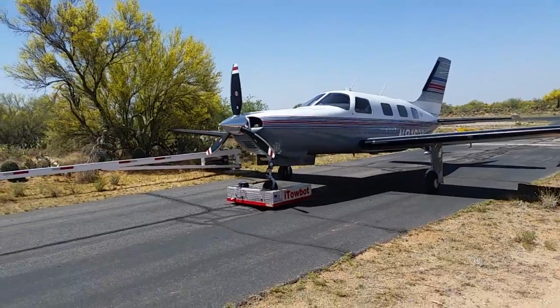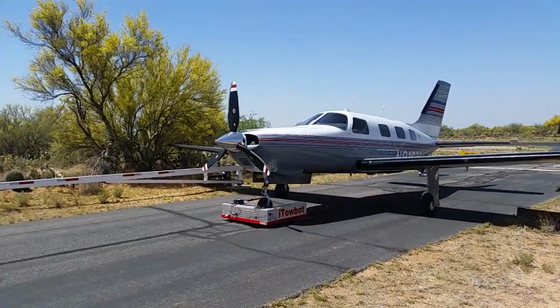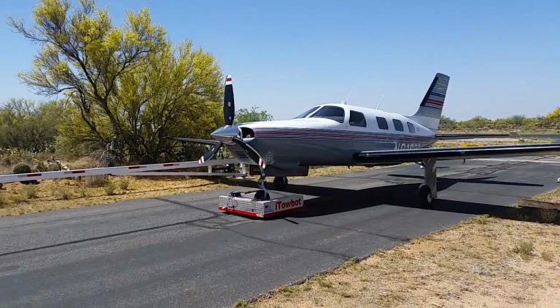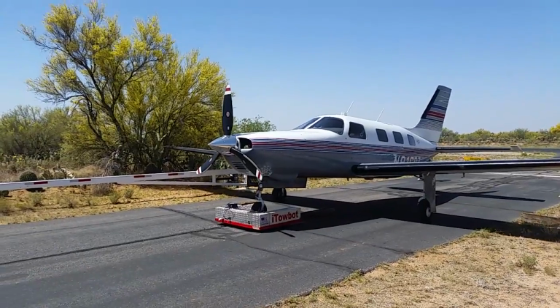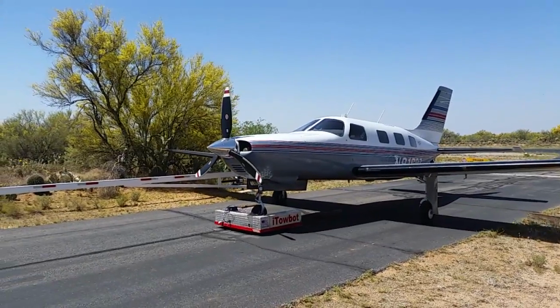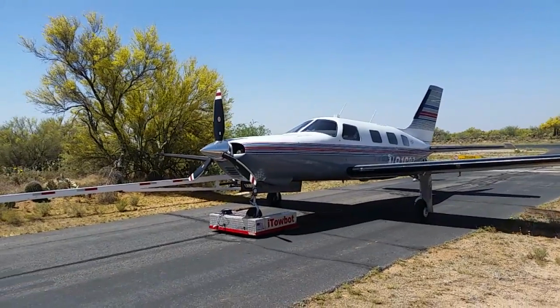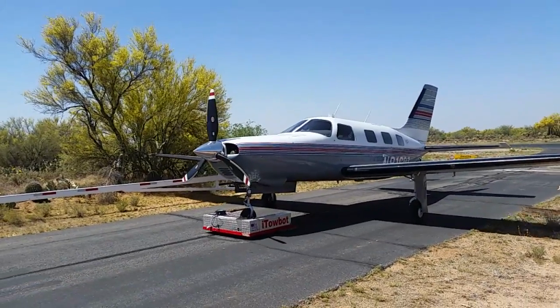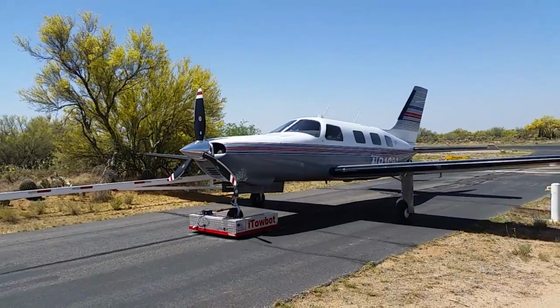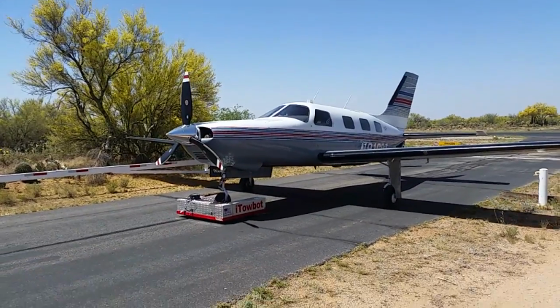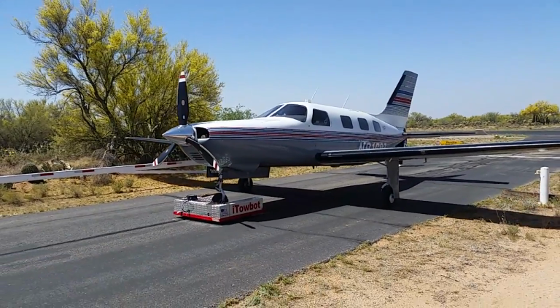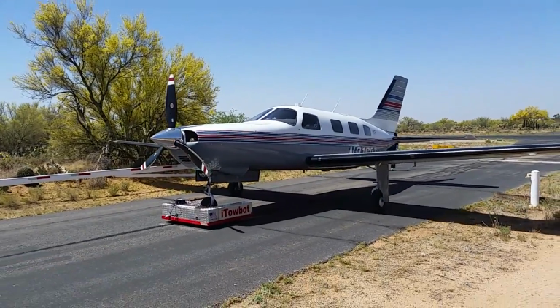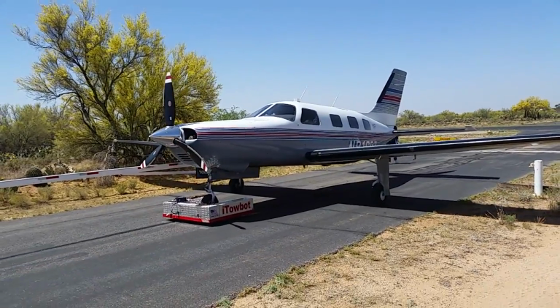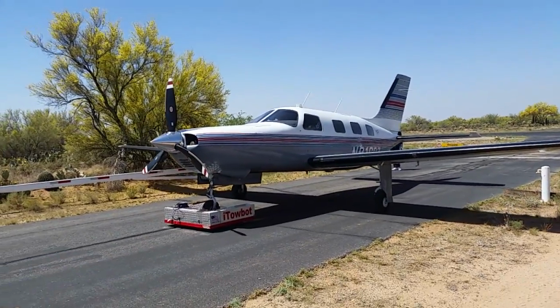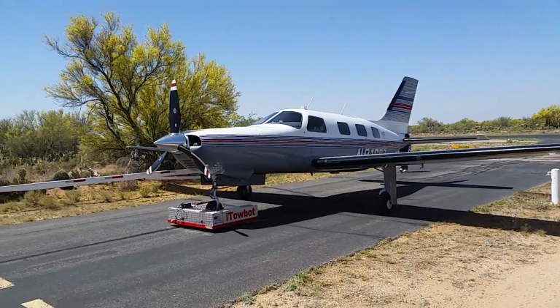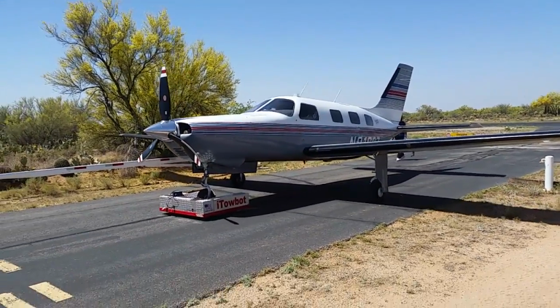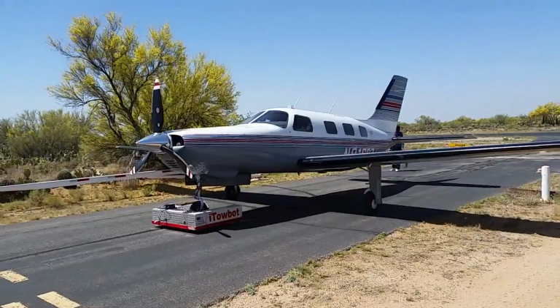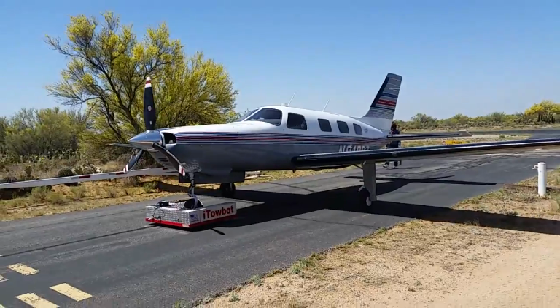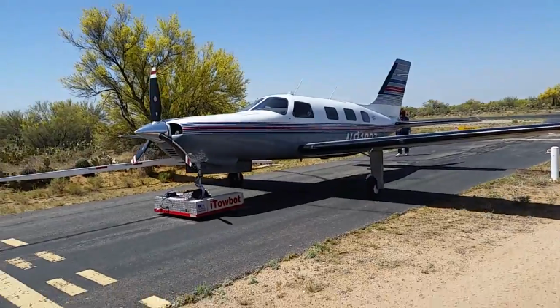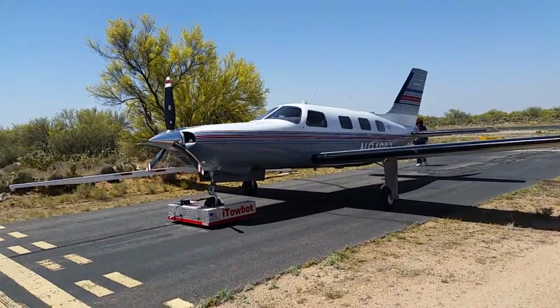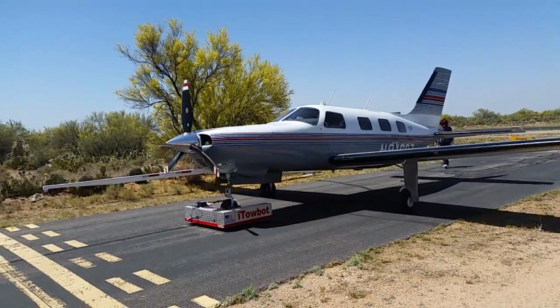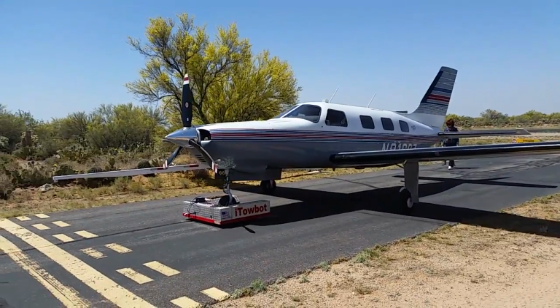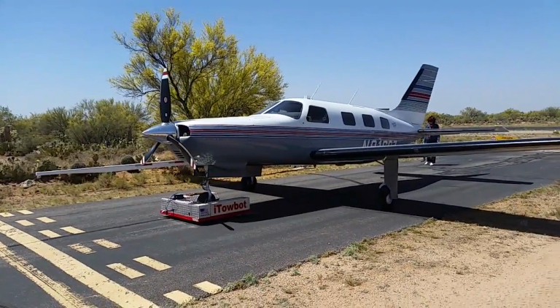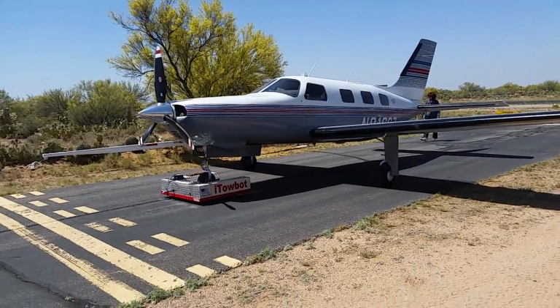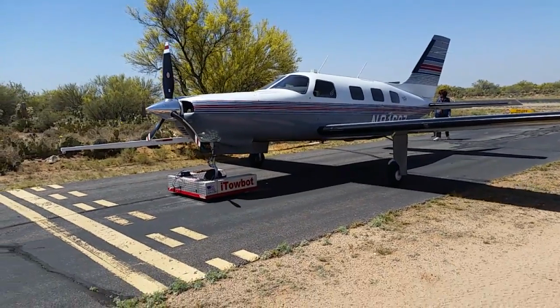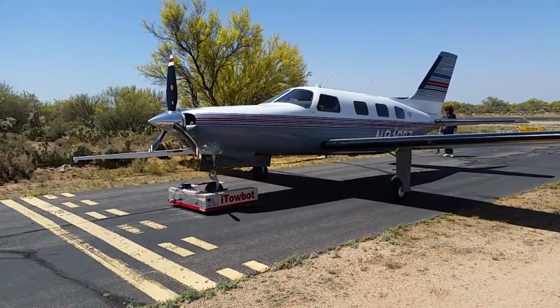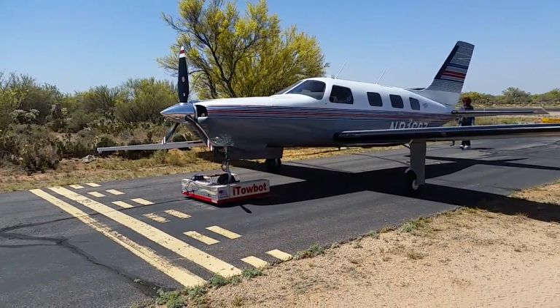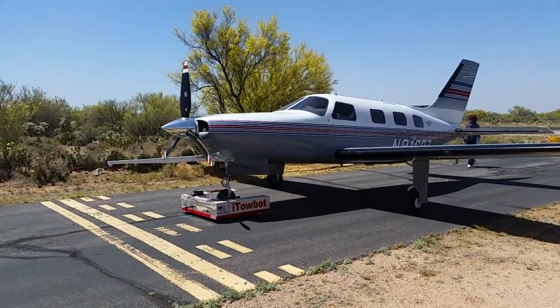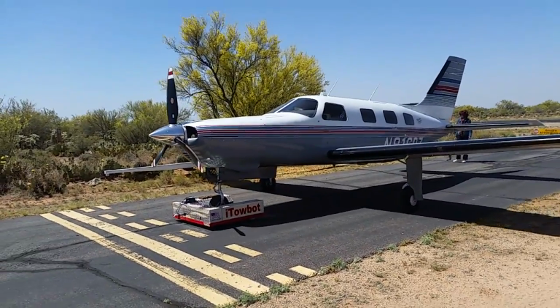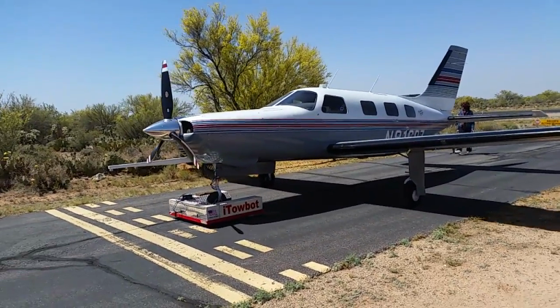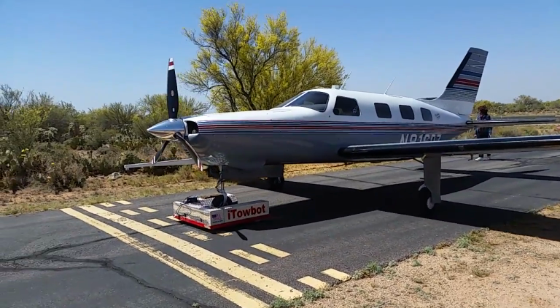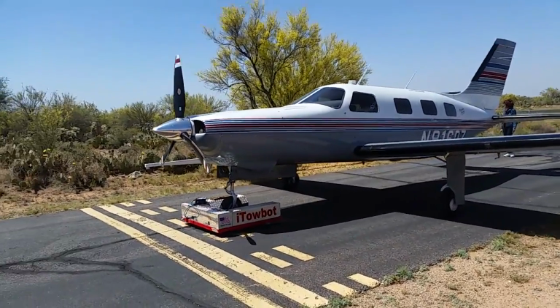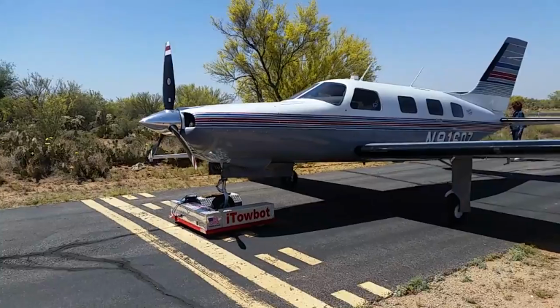It's called an iTowBot — or just a TowBot. I think the latest version is called TowBots. It operates all by itself; there's nobody inside.